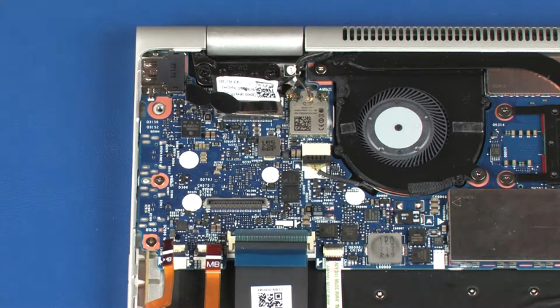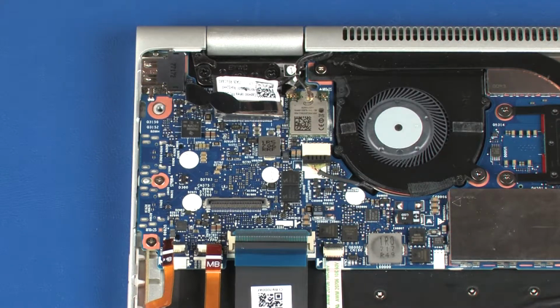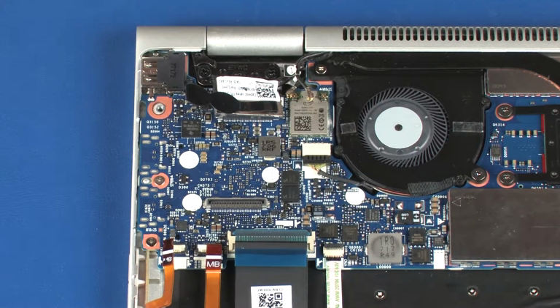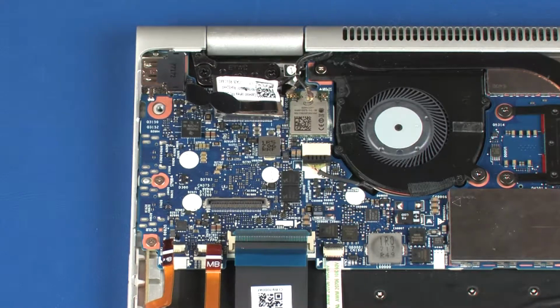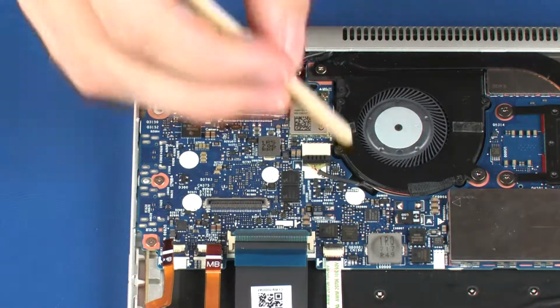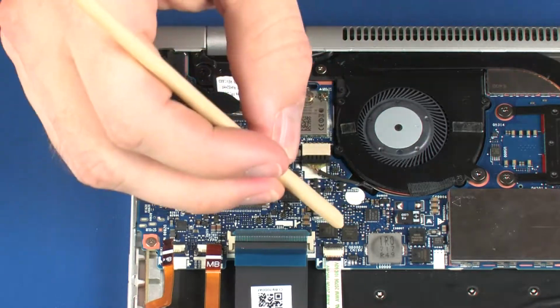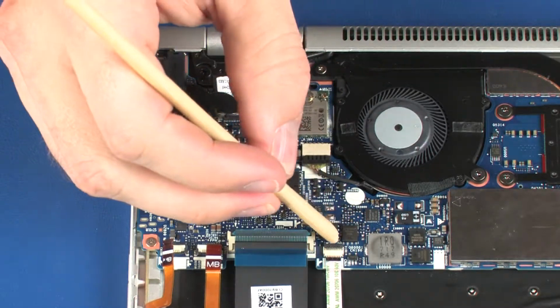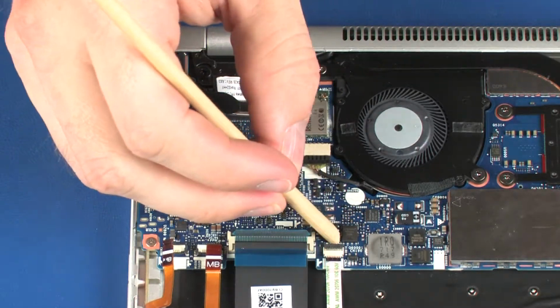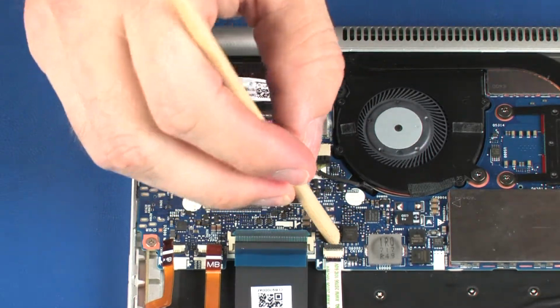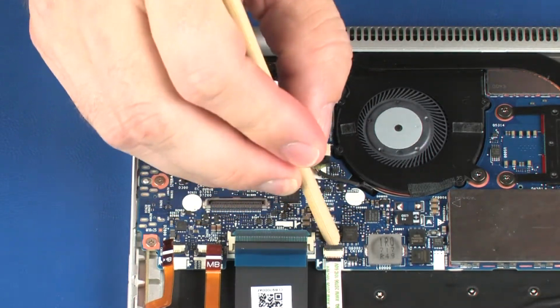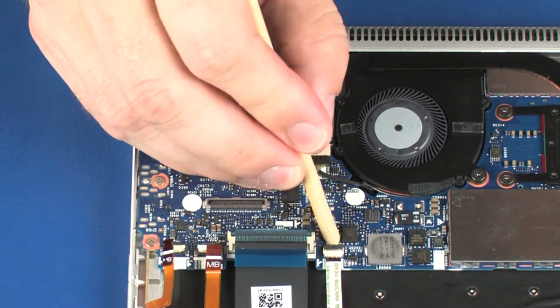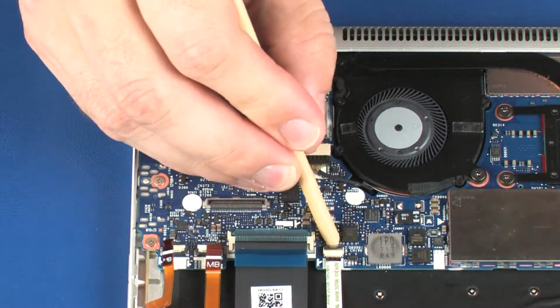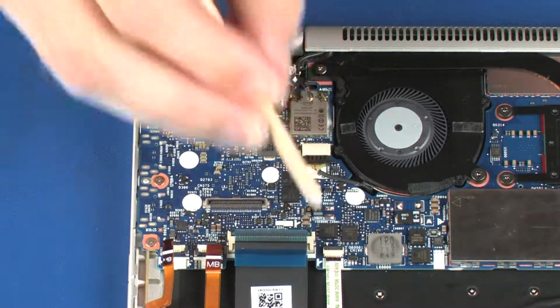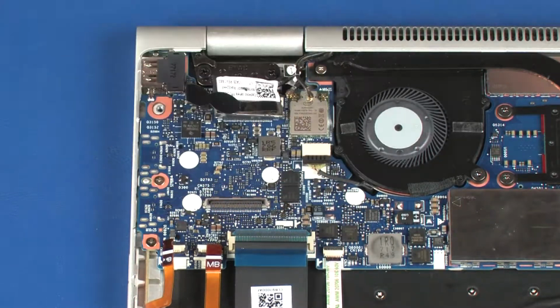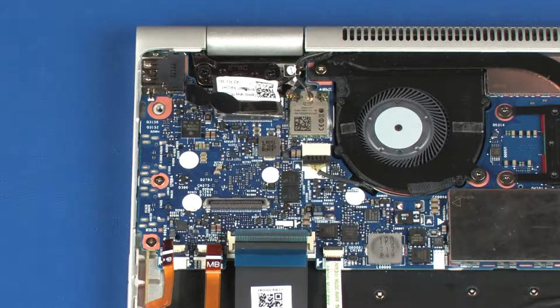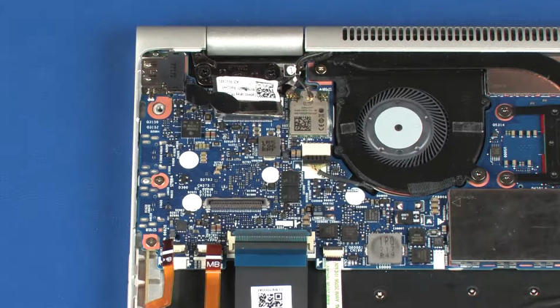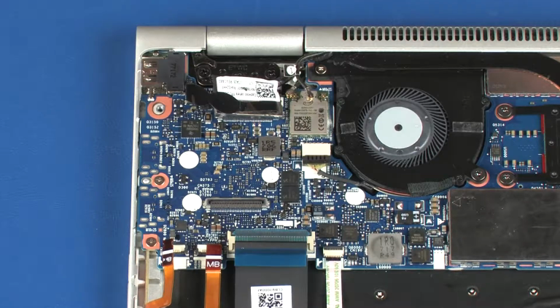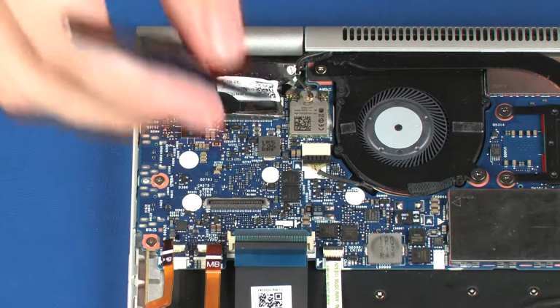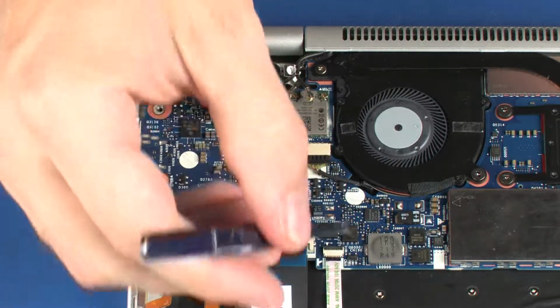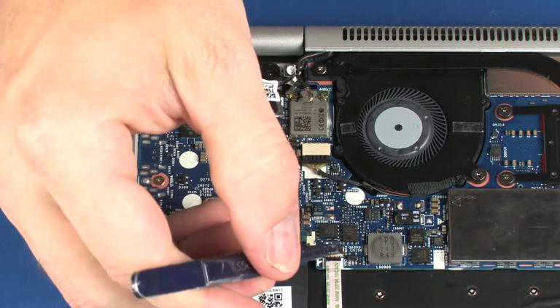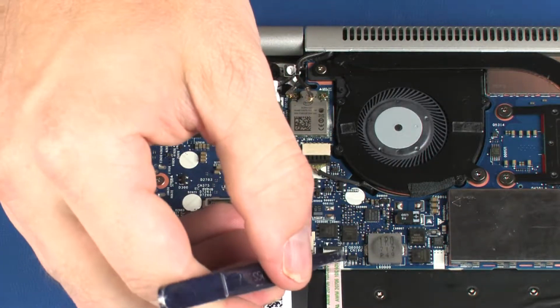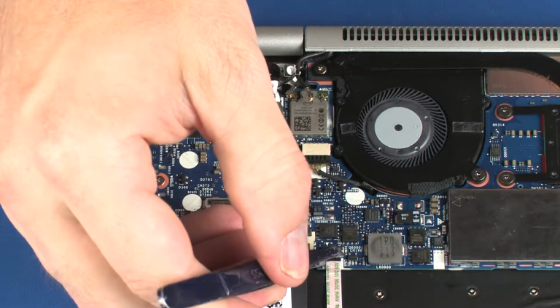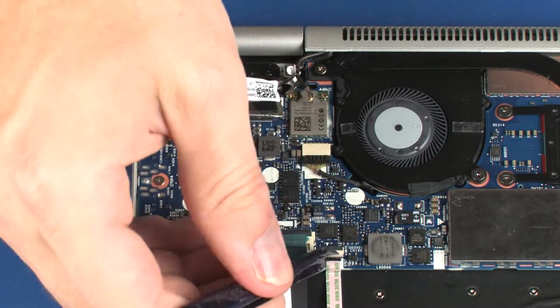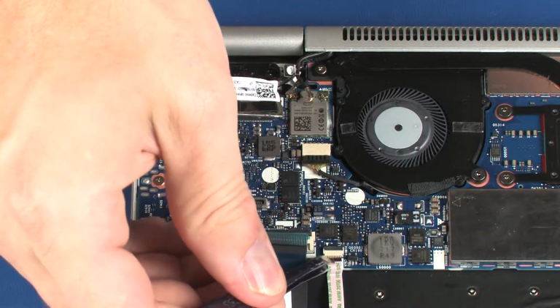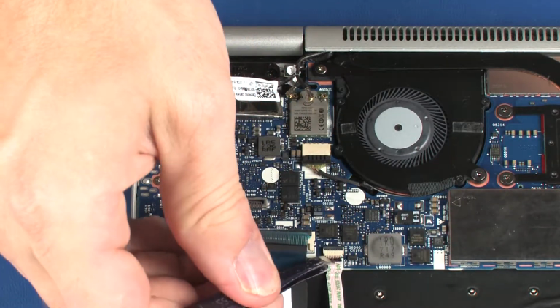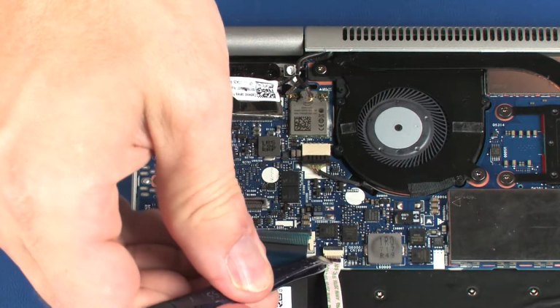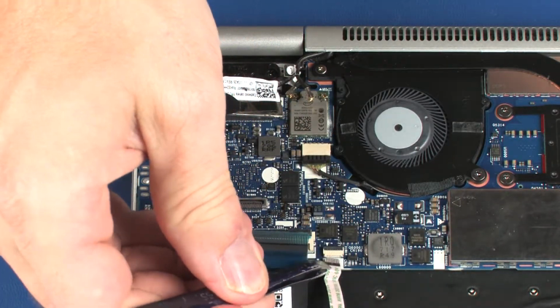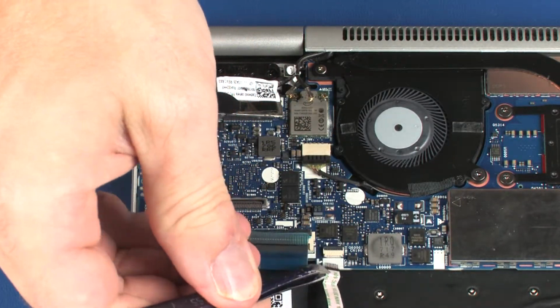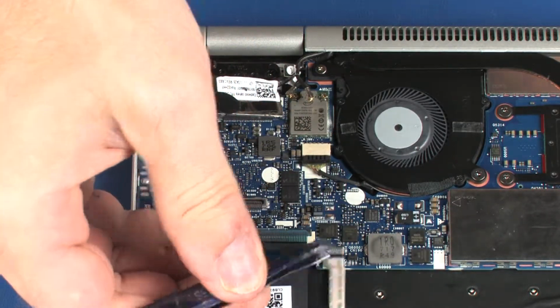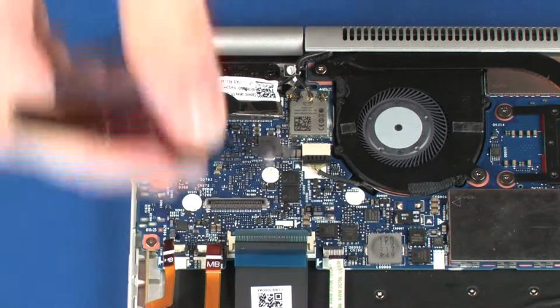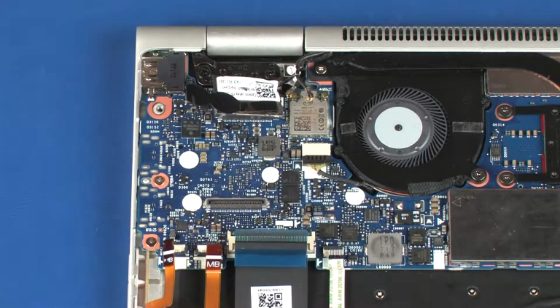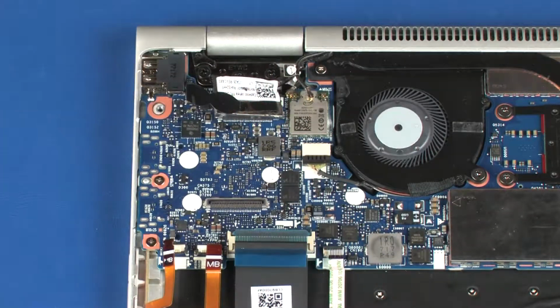Using minimal force, lift the locking bar up on the touchpad board ZIF connector and disconnect the touchpad board ribbon cable from the system board.